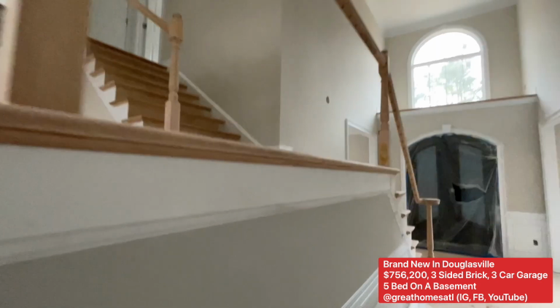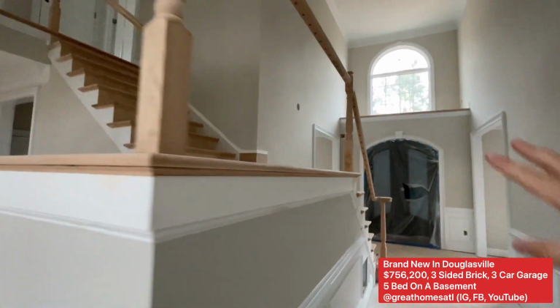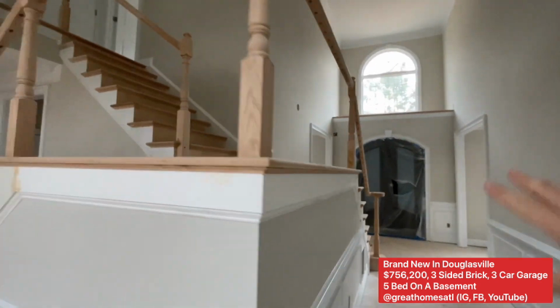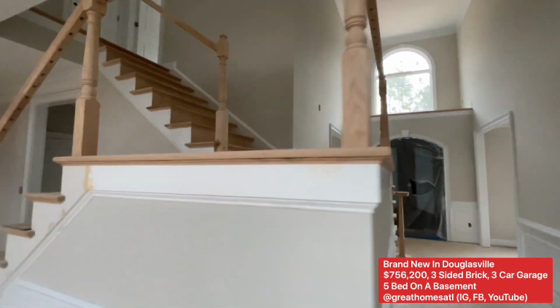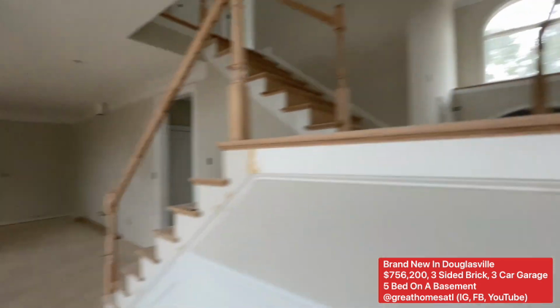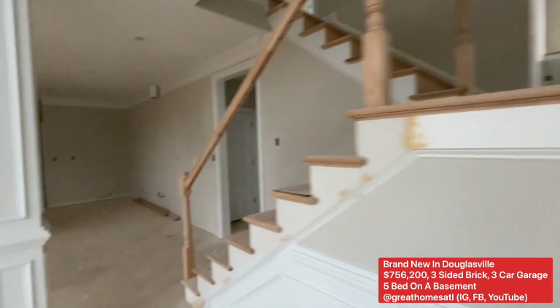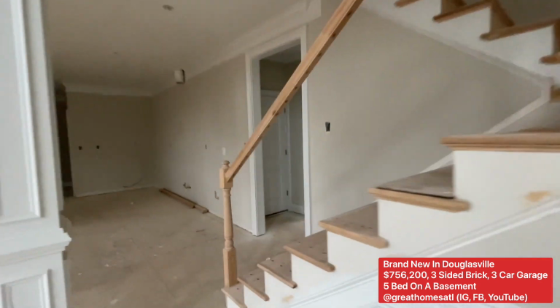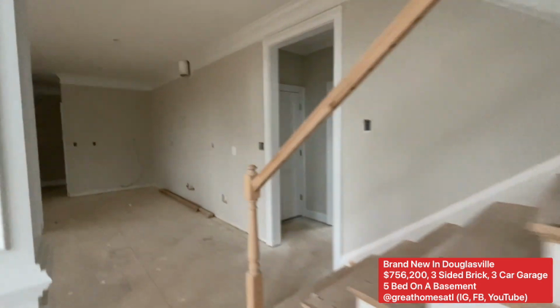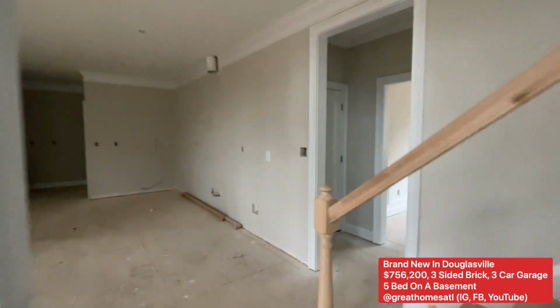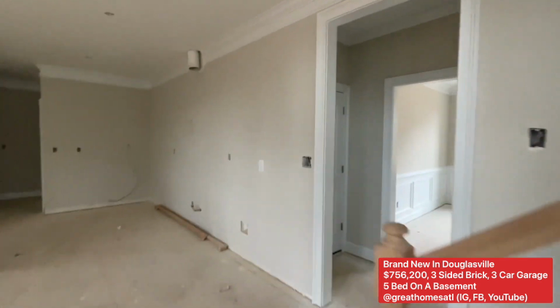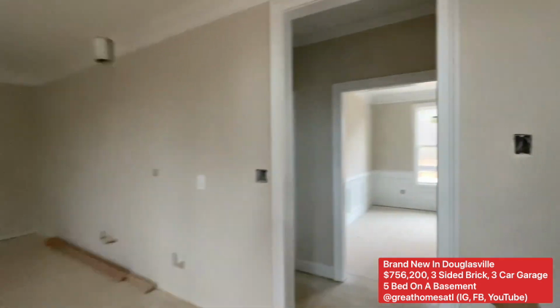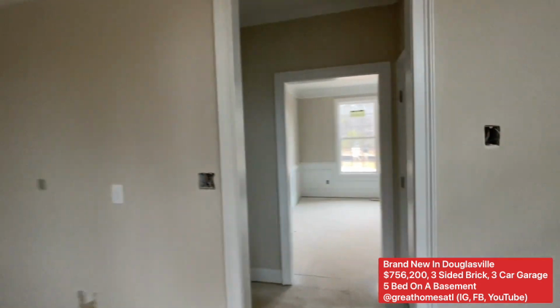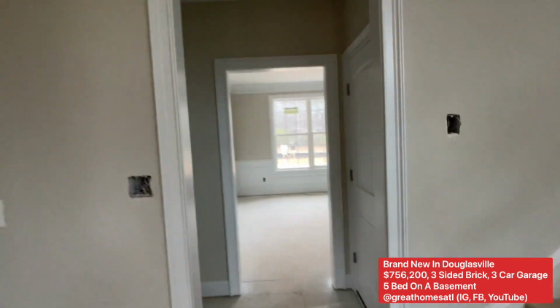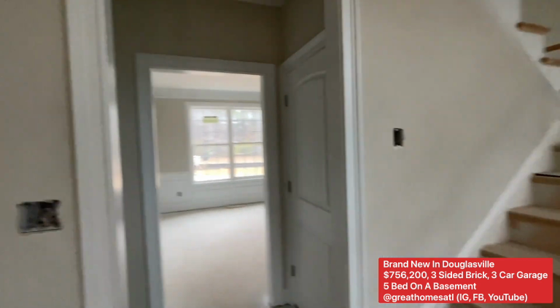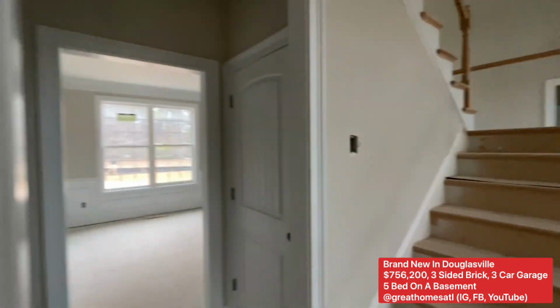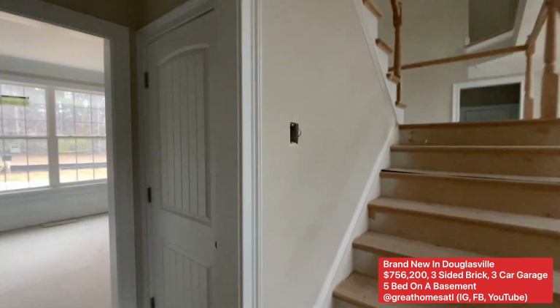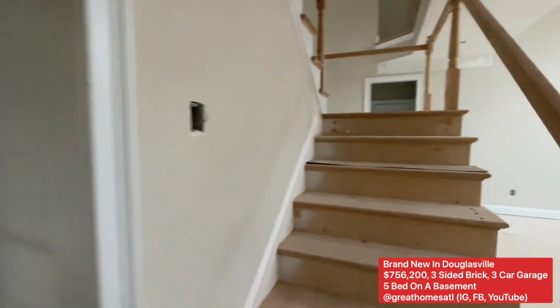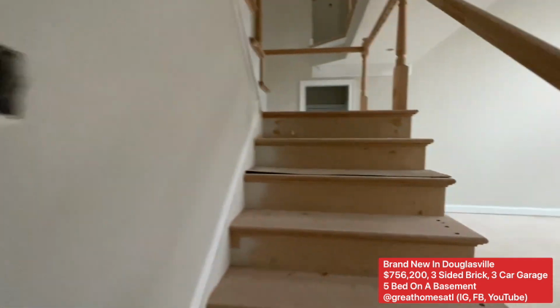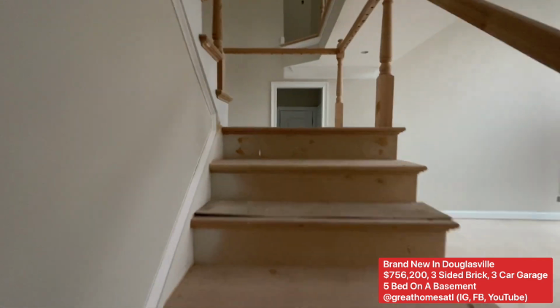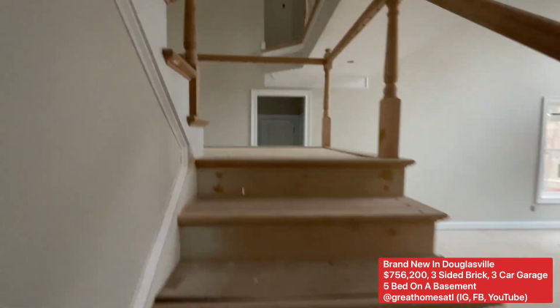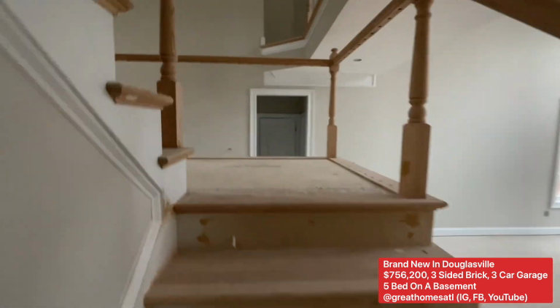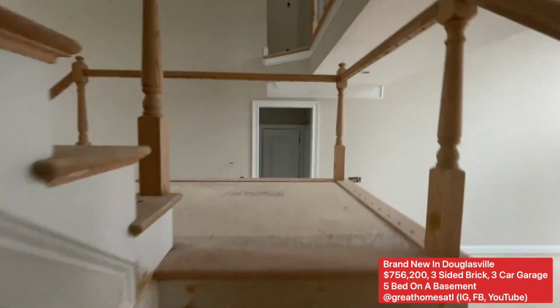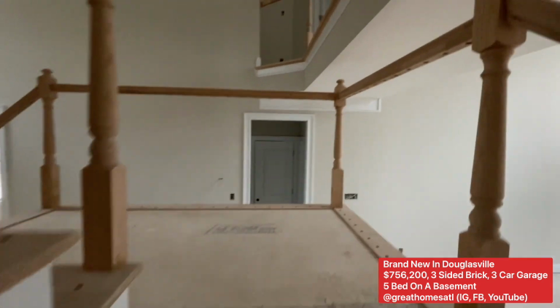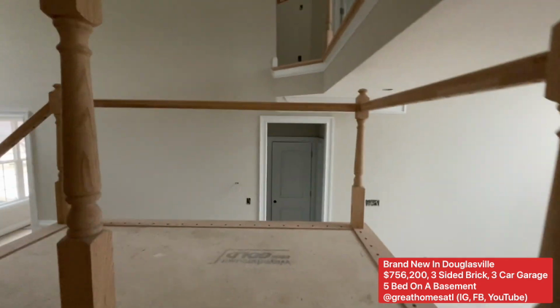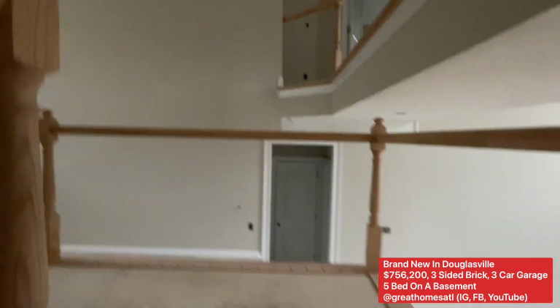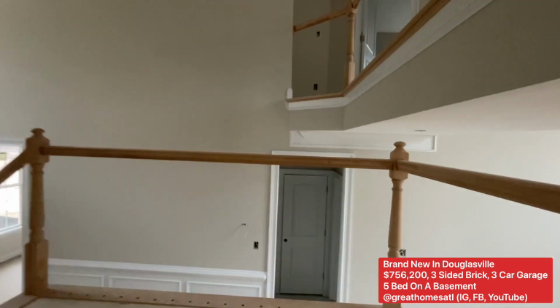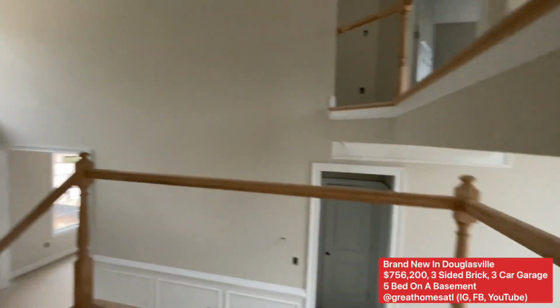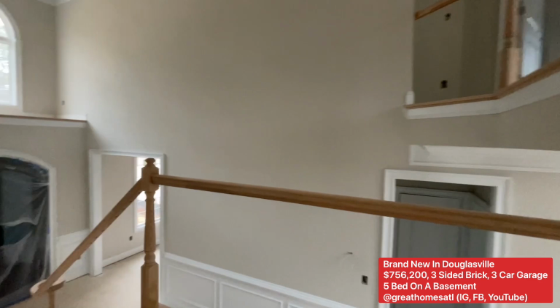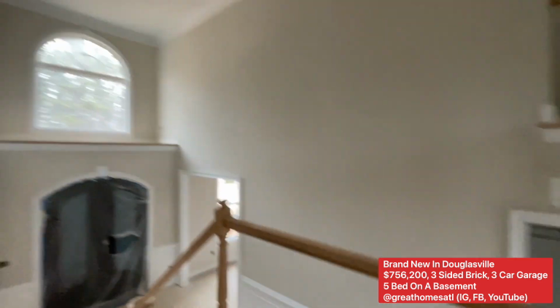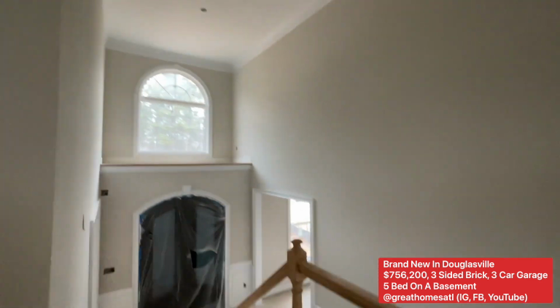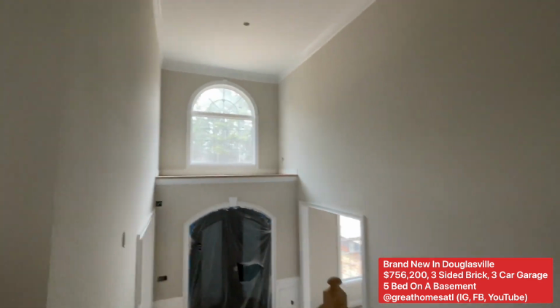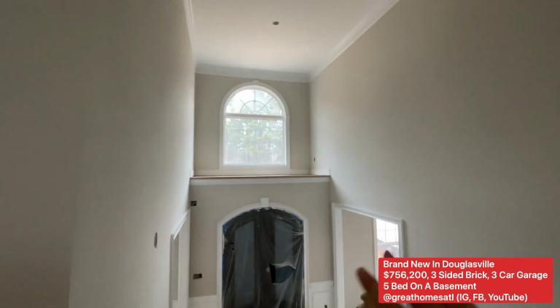You saw the staircase from the front entrance — here it is from the kitchen, so this would be perfect to slide away for the late-night snacking. Most likely you're going to have hardwoods up the staircase.